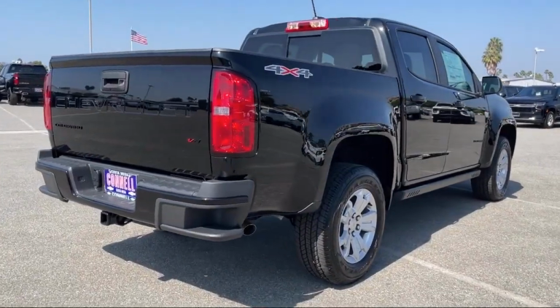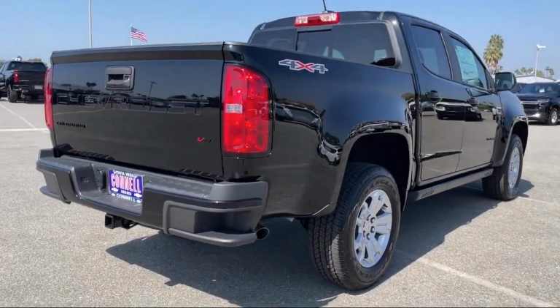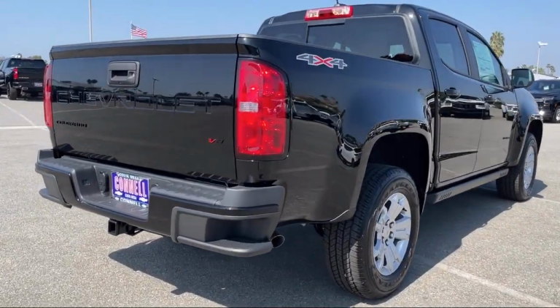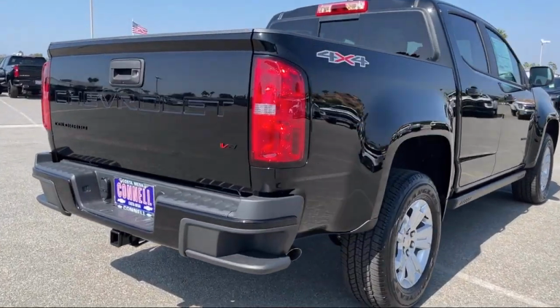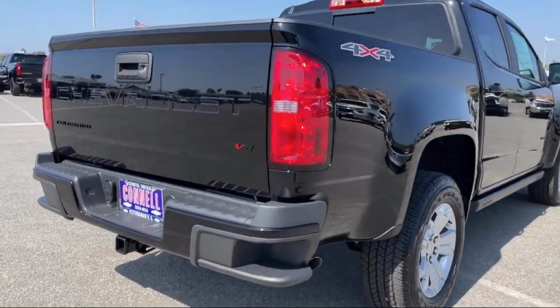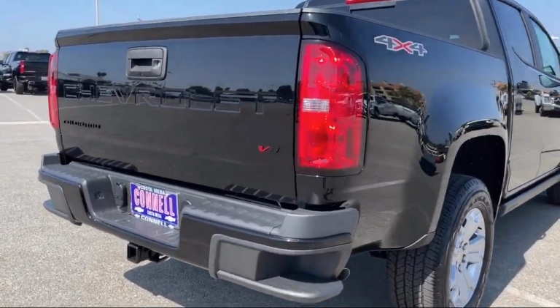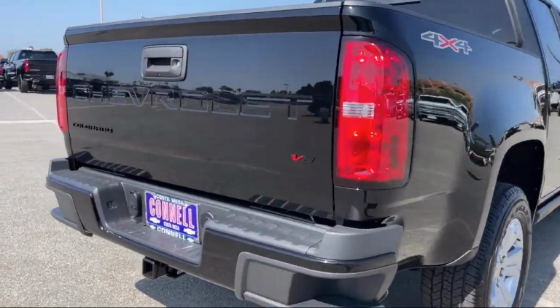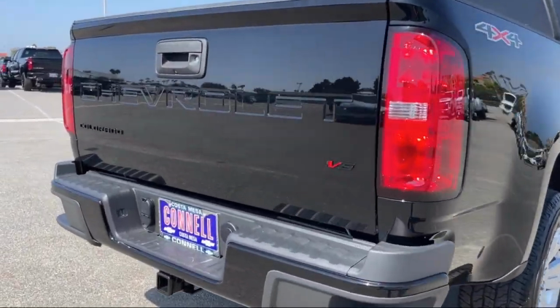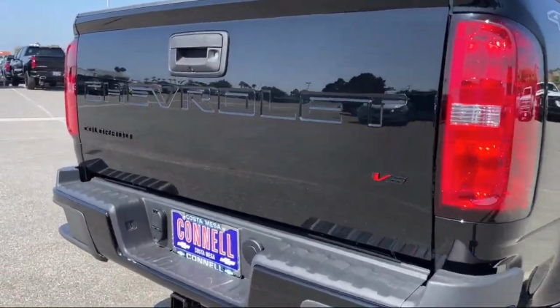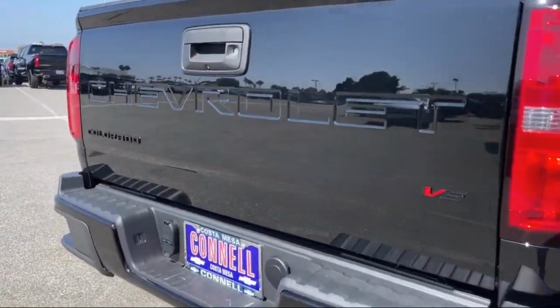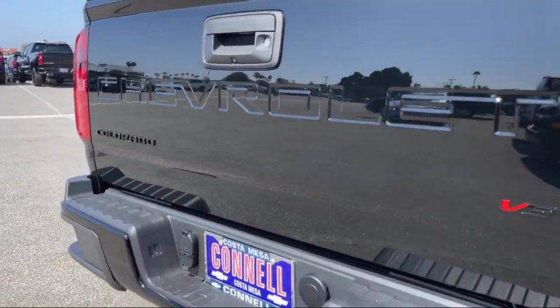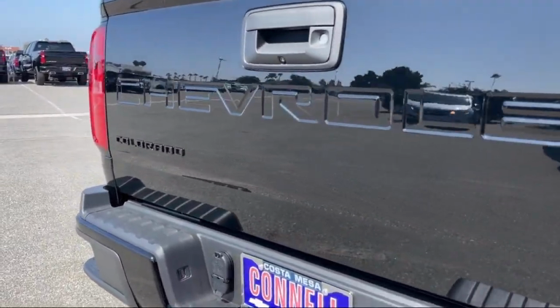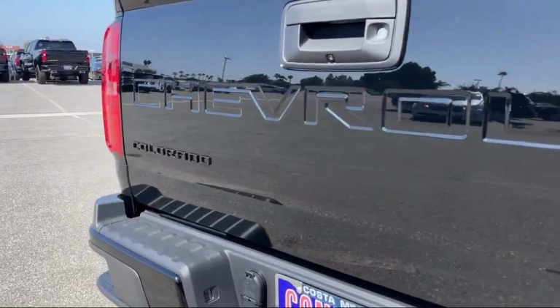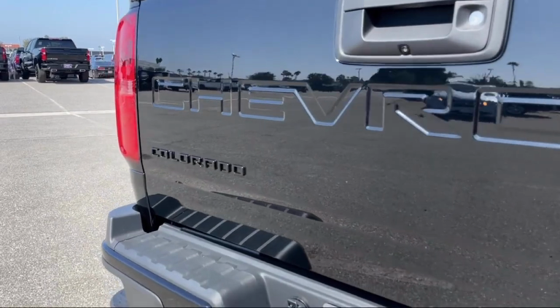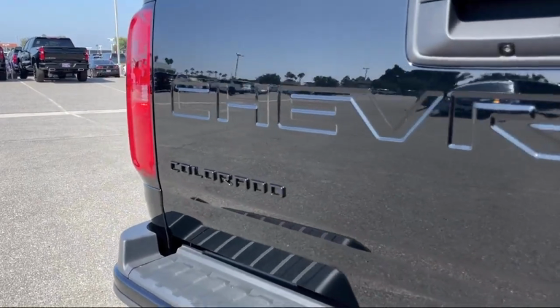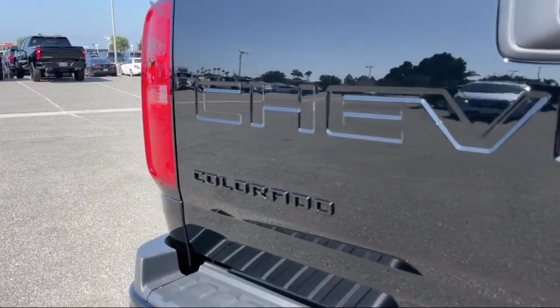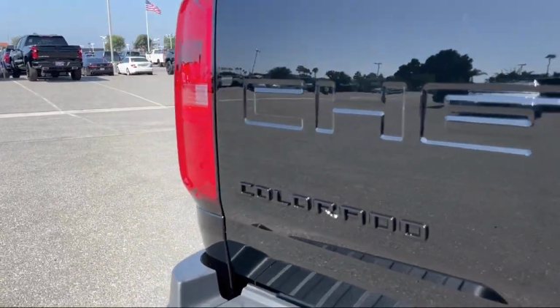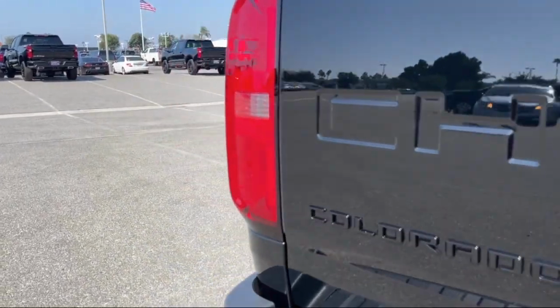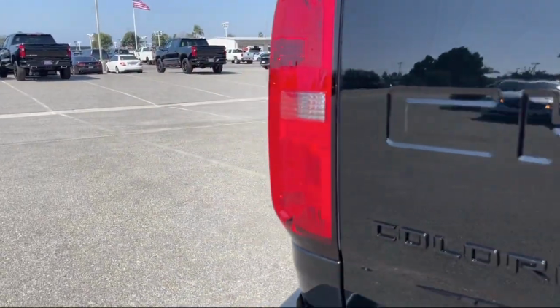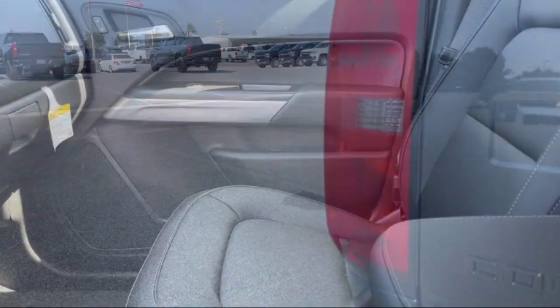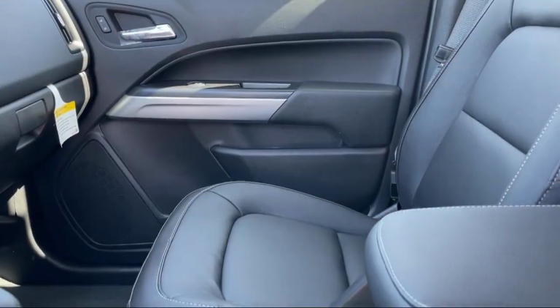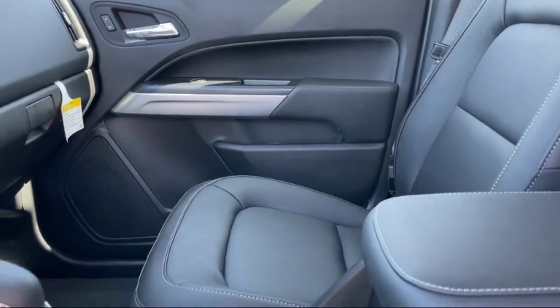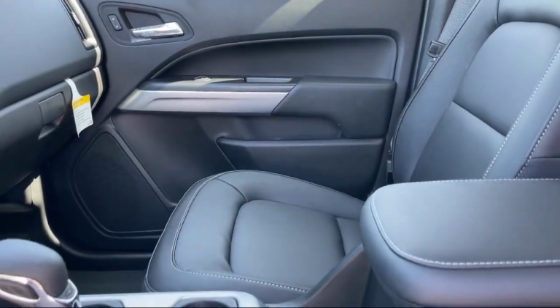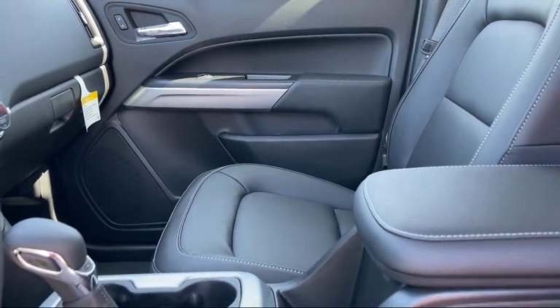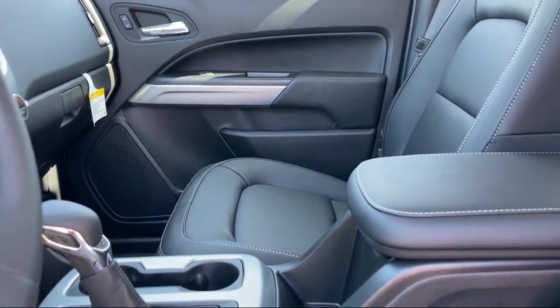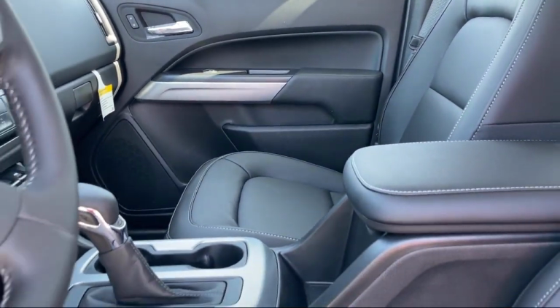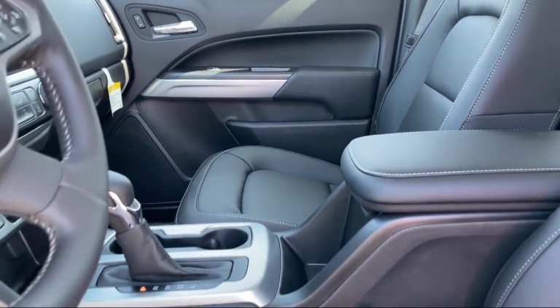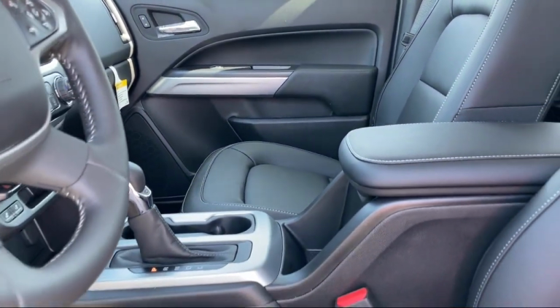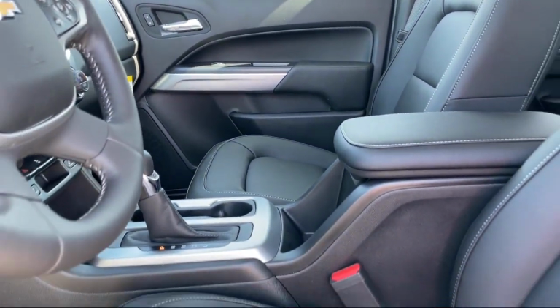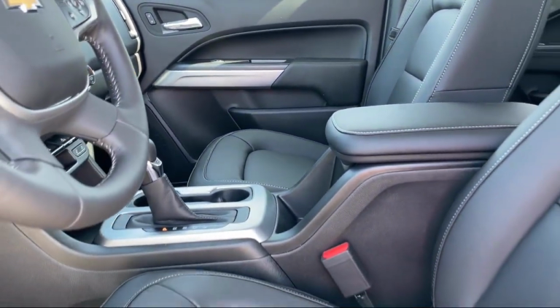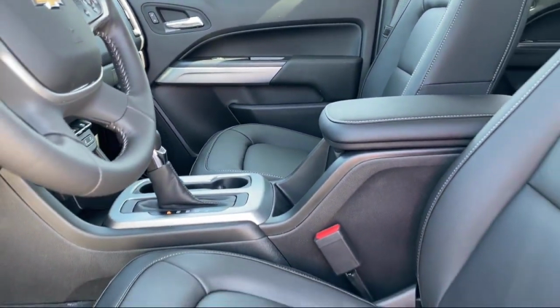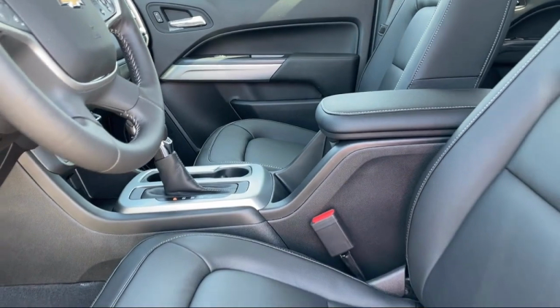Jet black leather appointed seat trim, auxiliary audio input, leather steering wheel with auto tilt away, four wheel drive, and air conditioning.